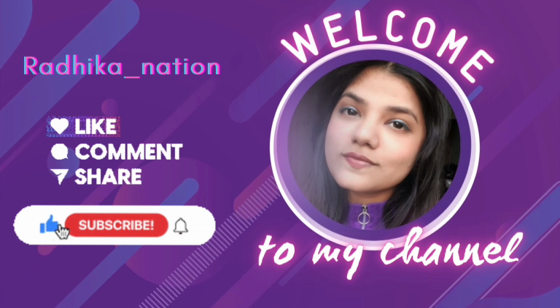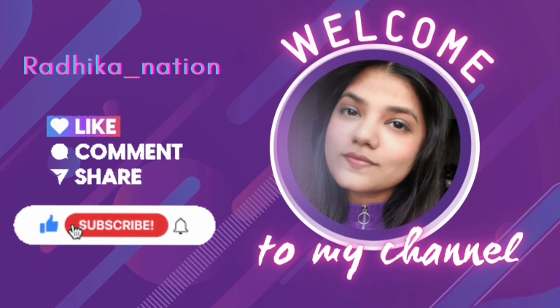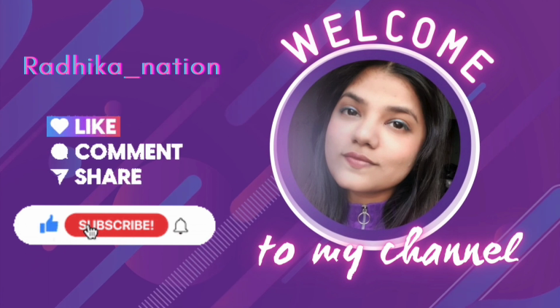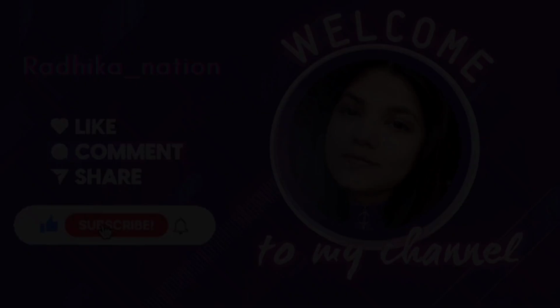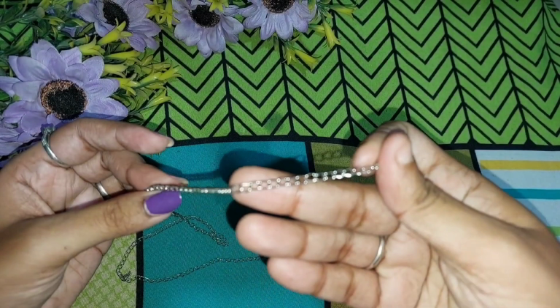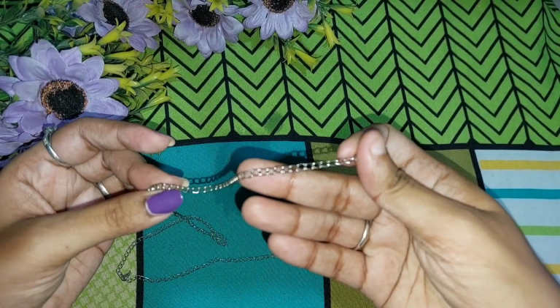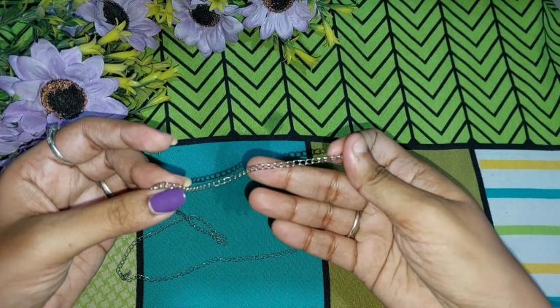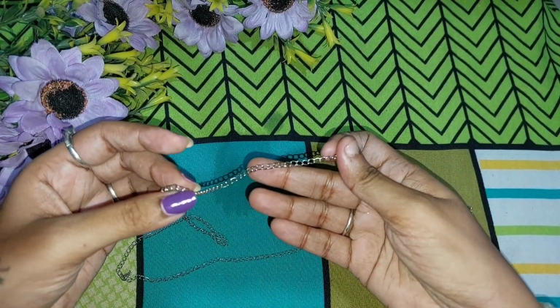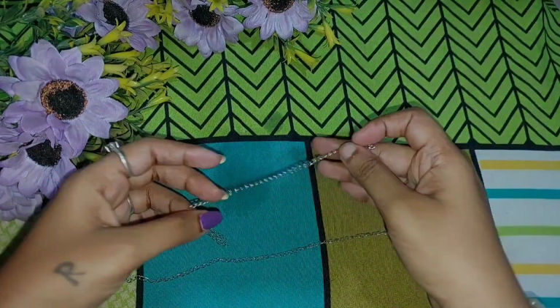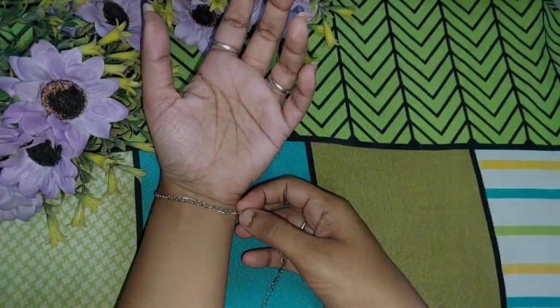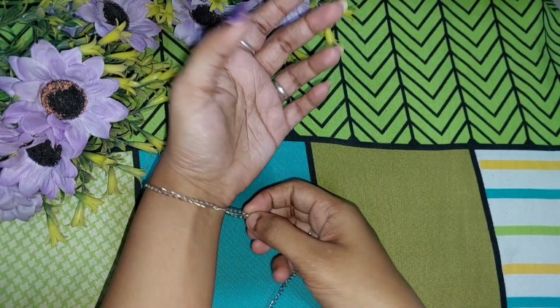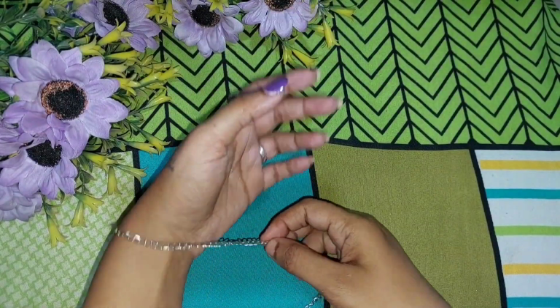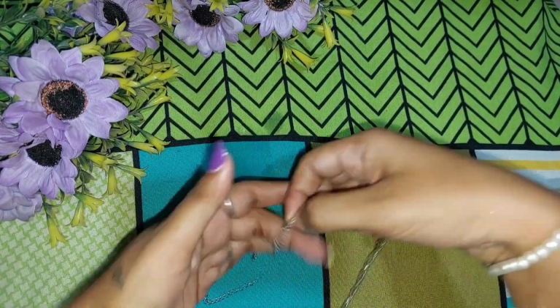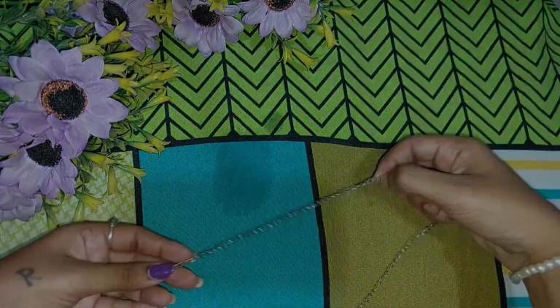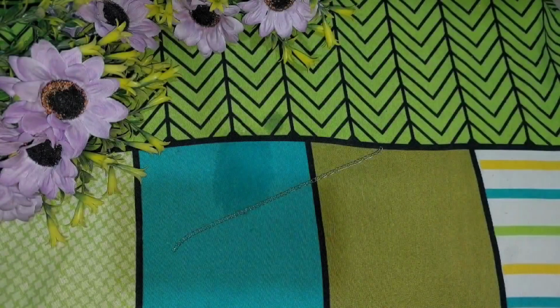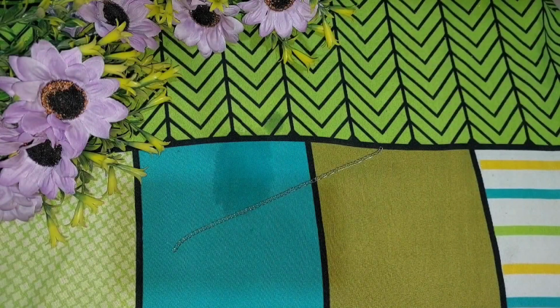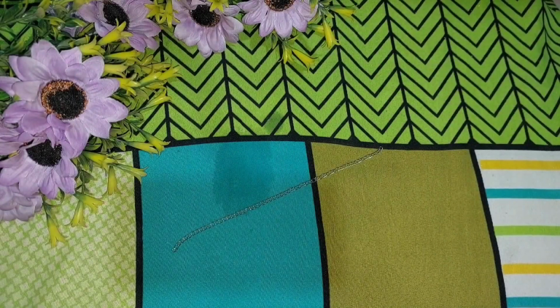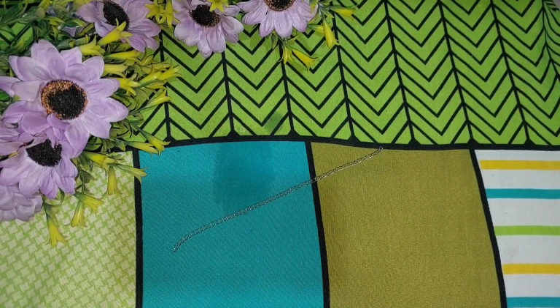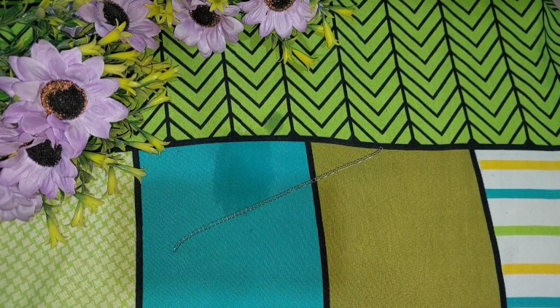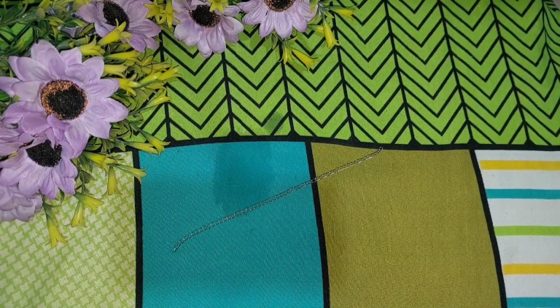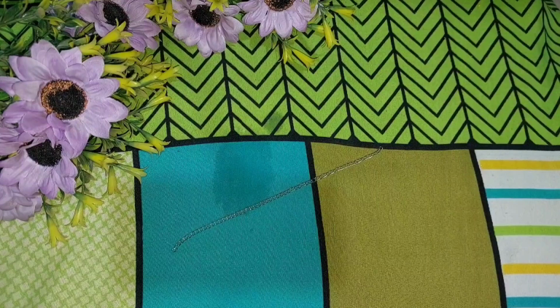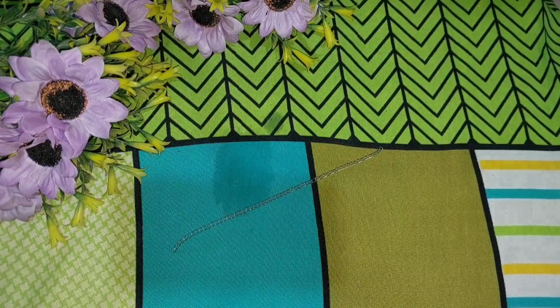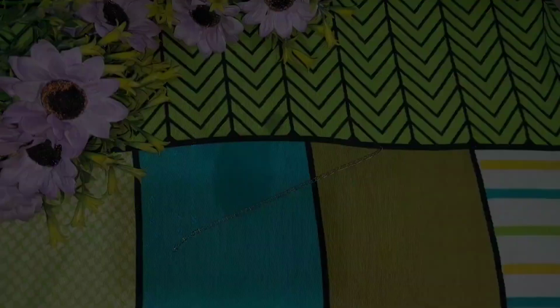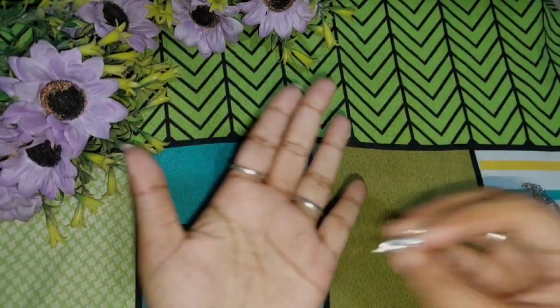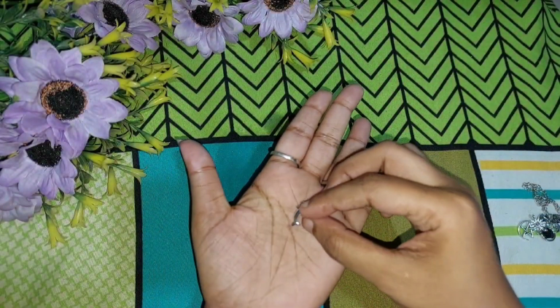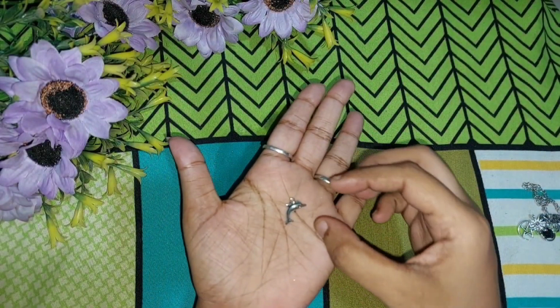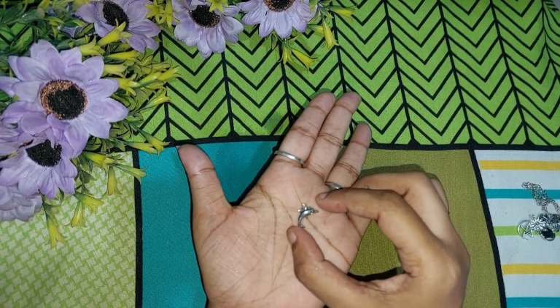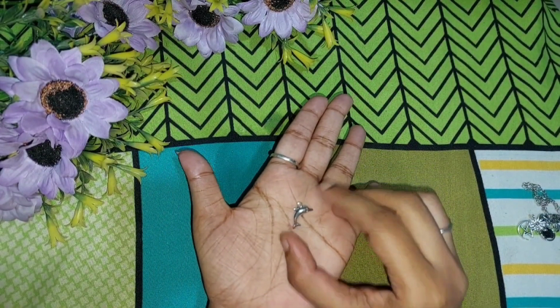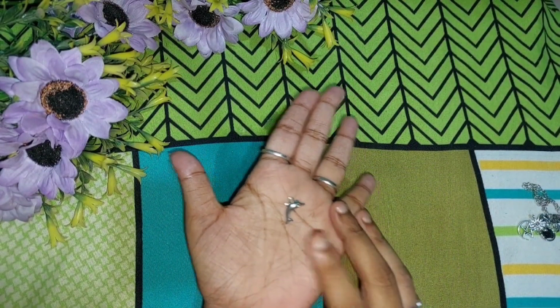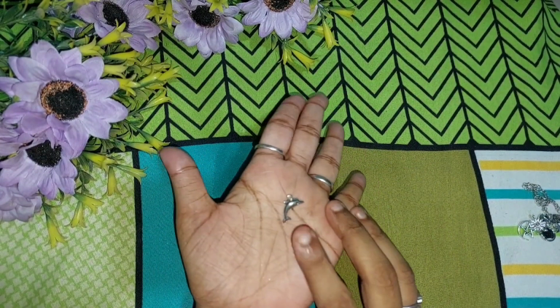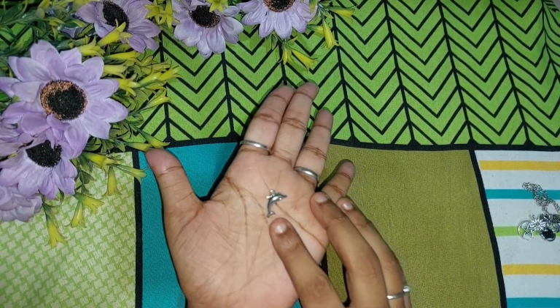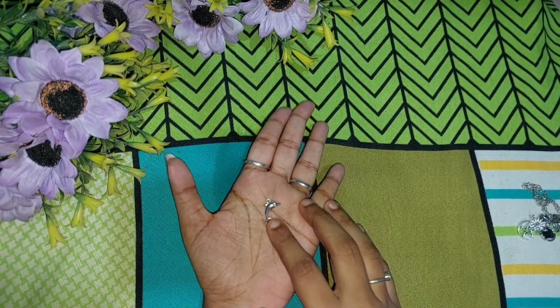Hello guys, this is Radhika, welcome to my YouTube channel. Today is a very special day for me because I am making a cute charm bracelet for my best friend. Here are the charms — the first is dolphin.